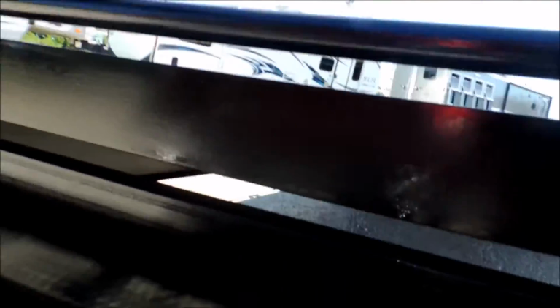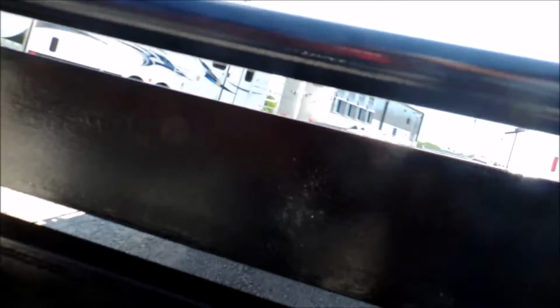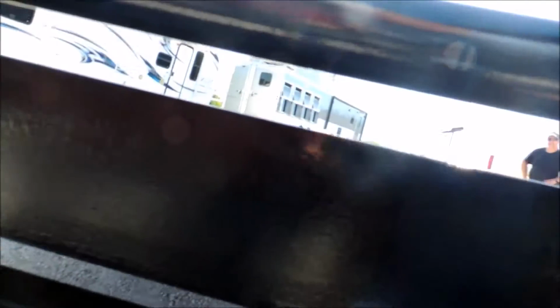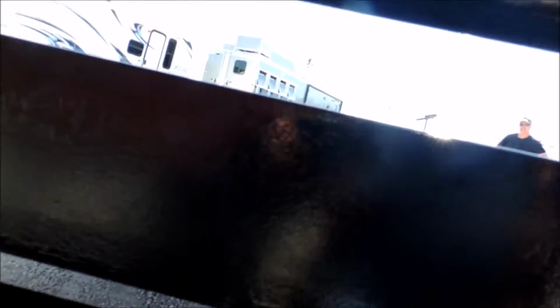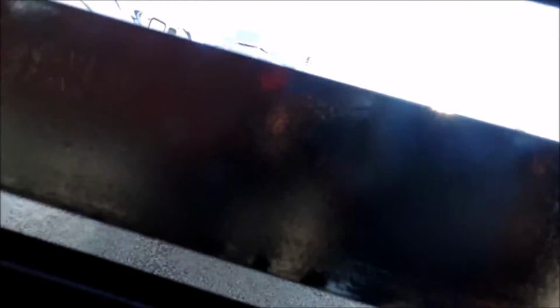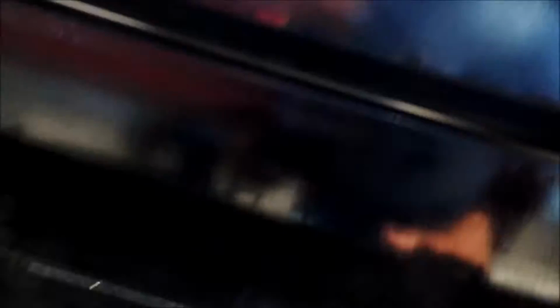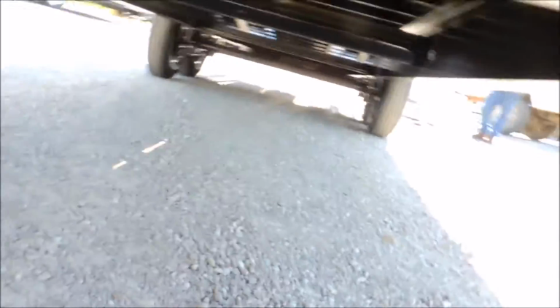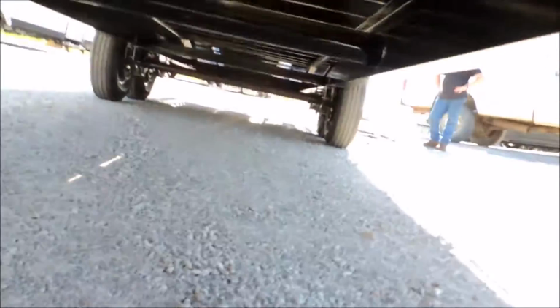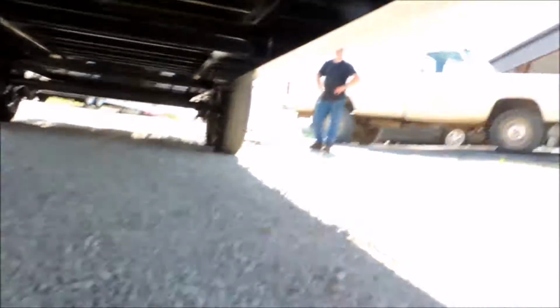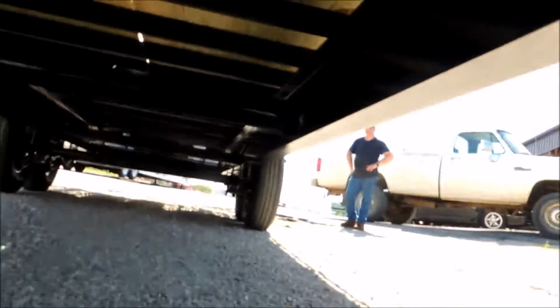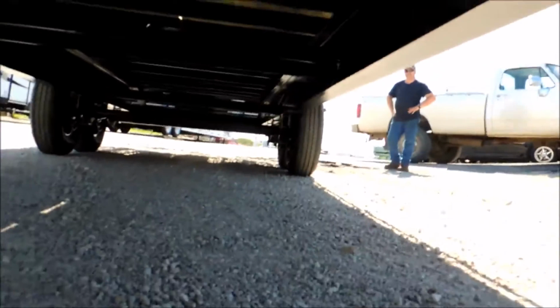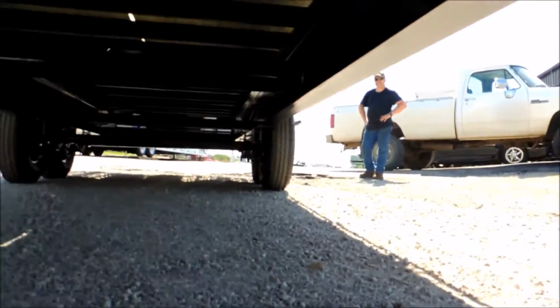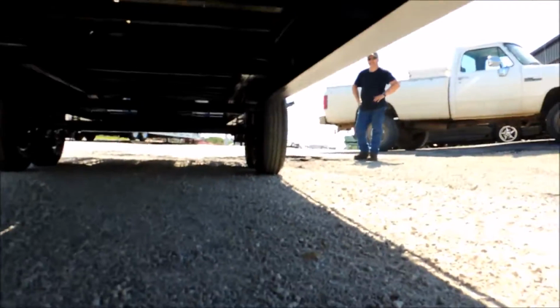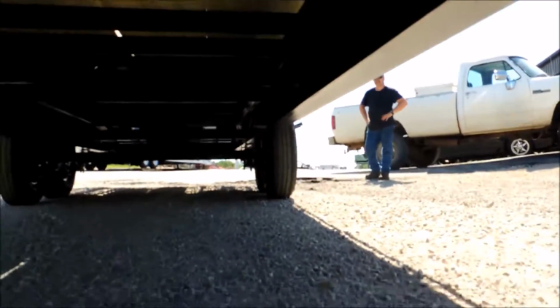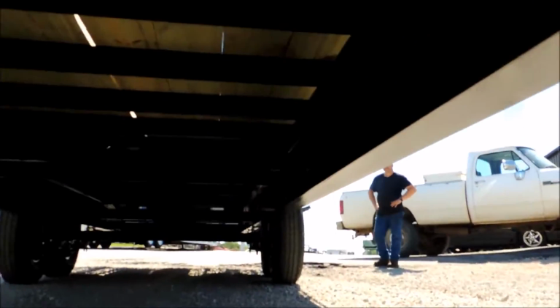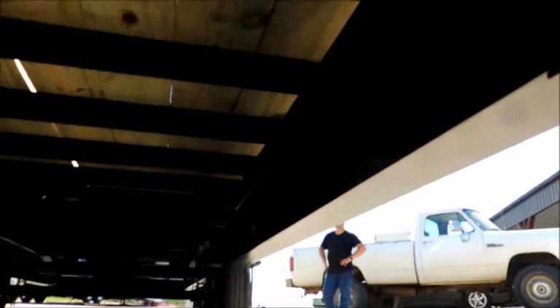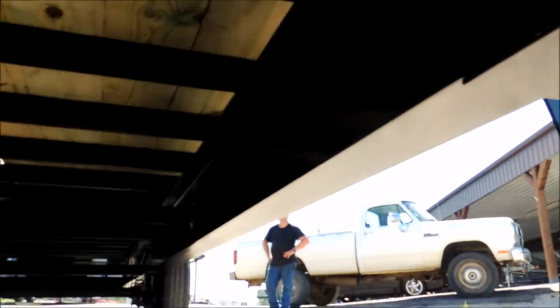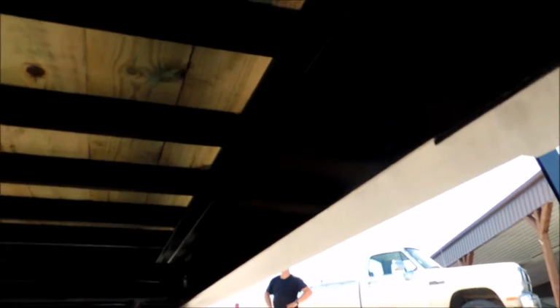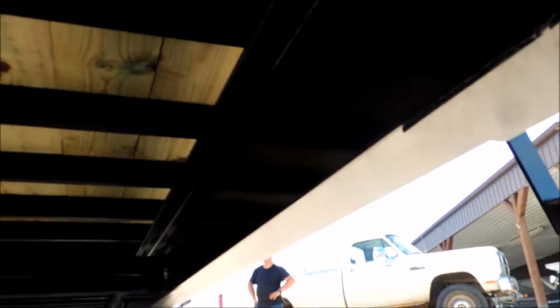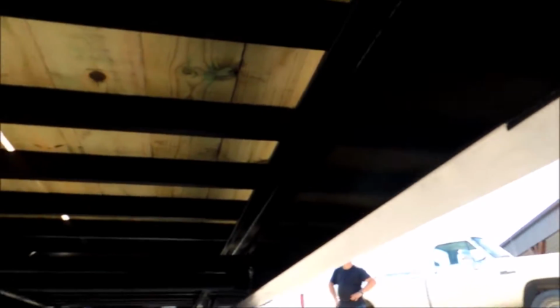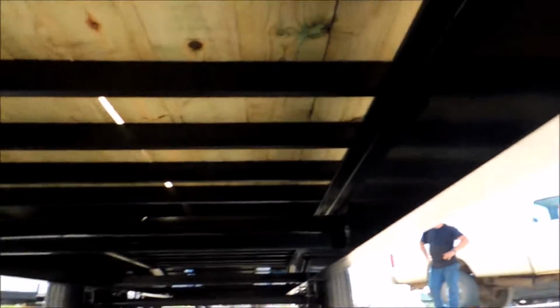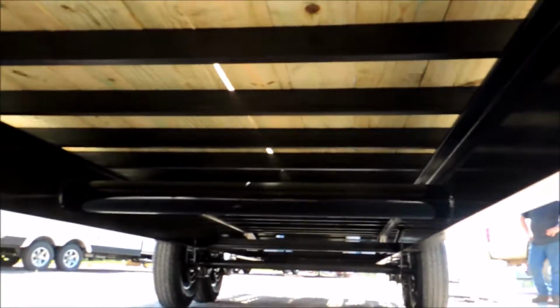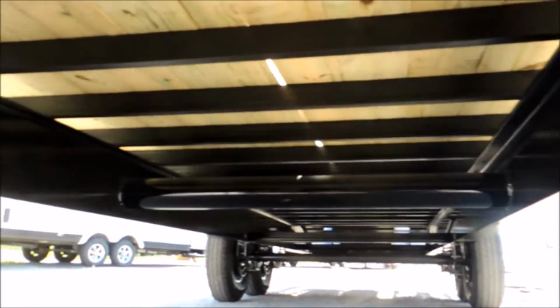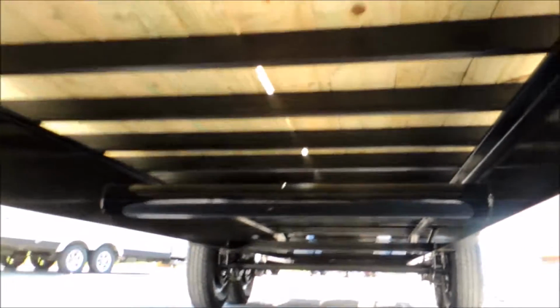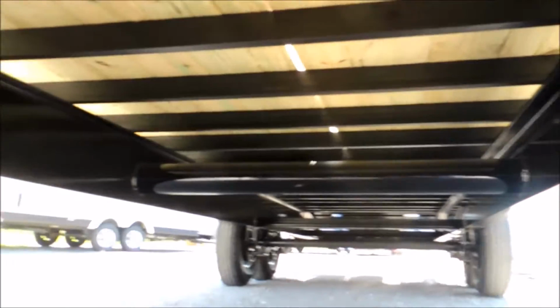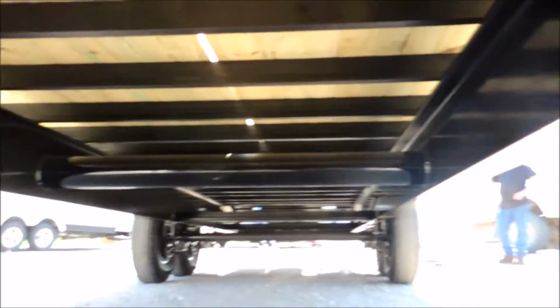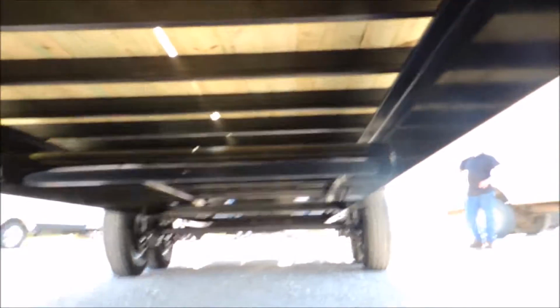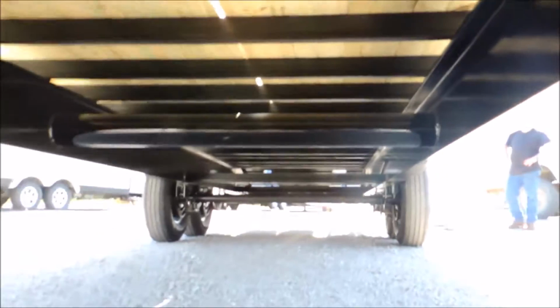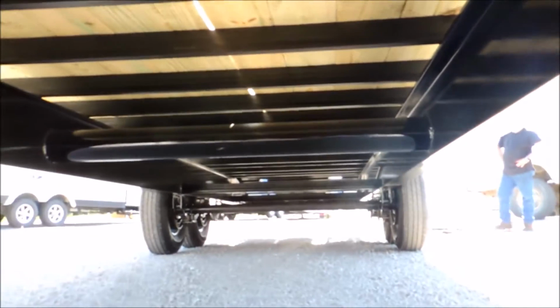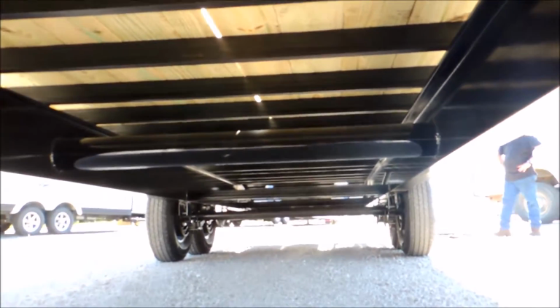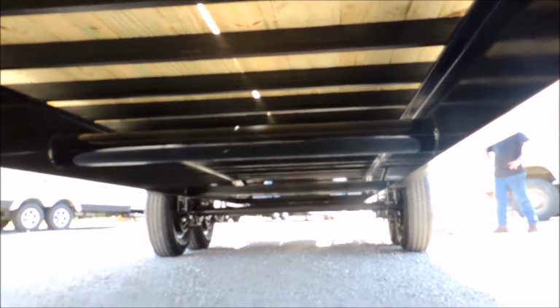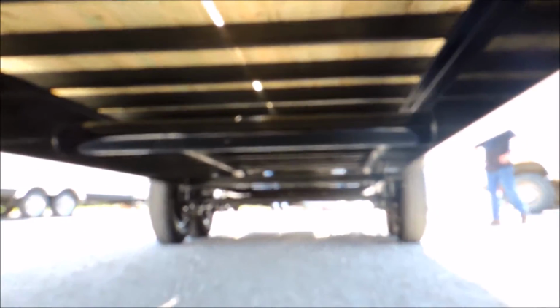I'm going to take you underneath it first to show you how it's put together. Everything's primed and painted just like it is on the top side.